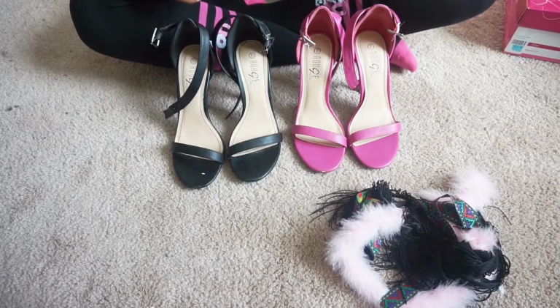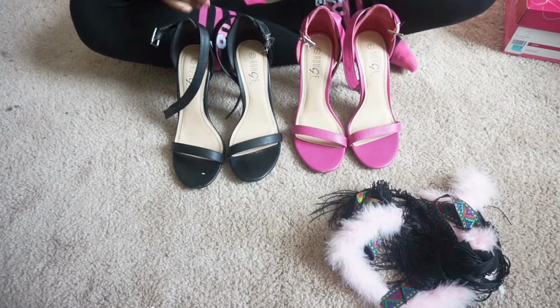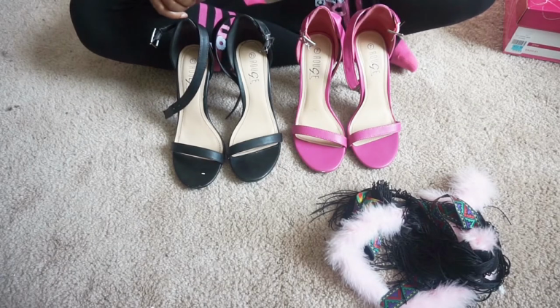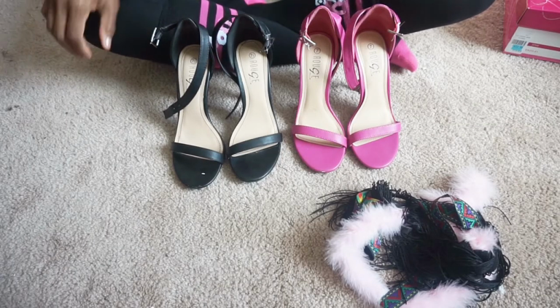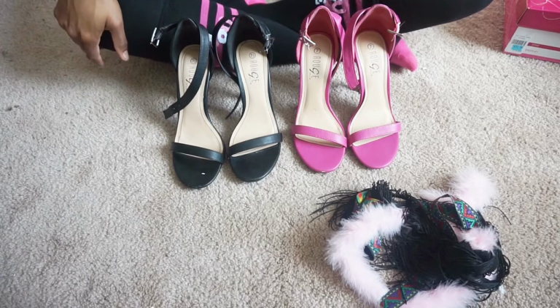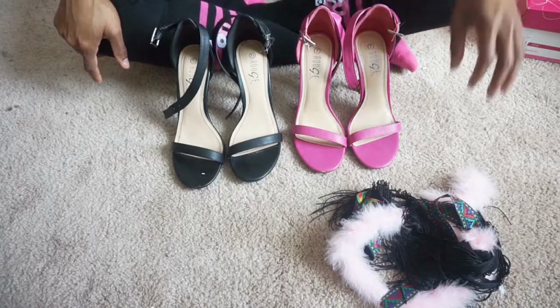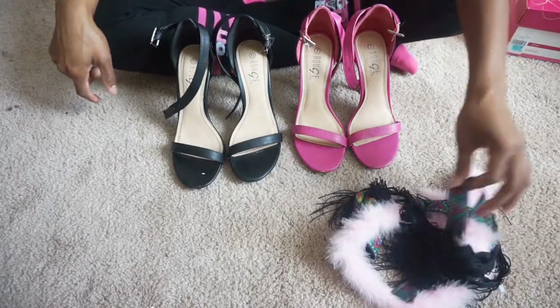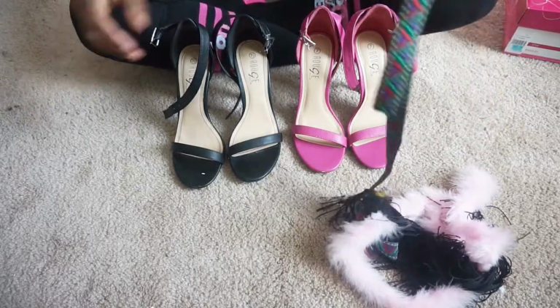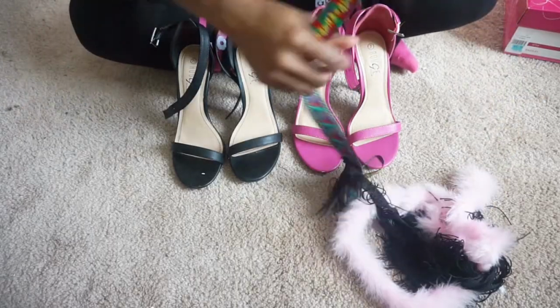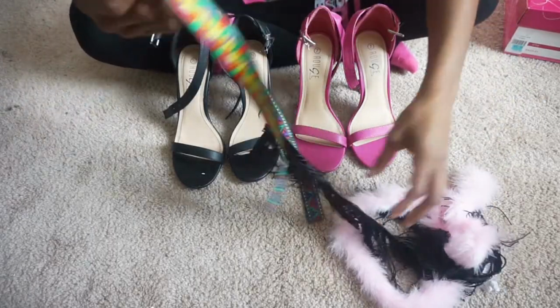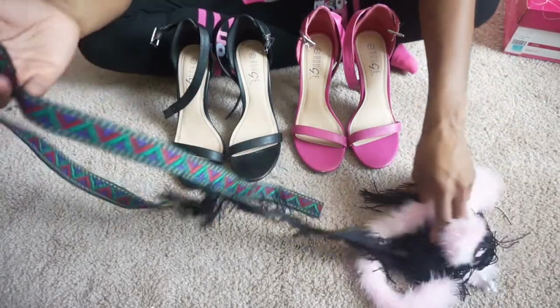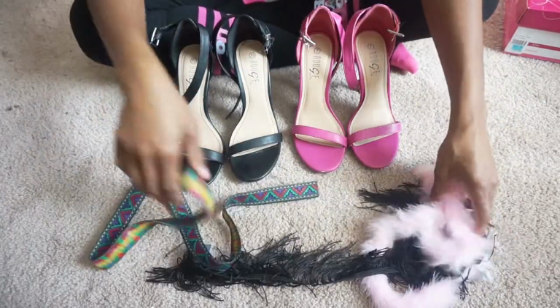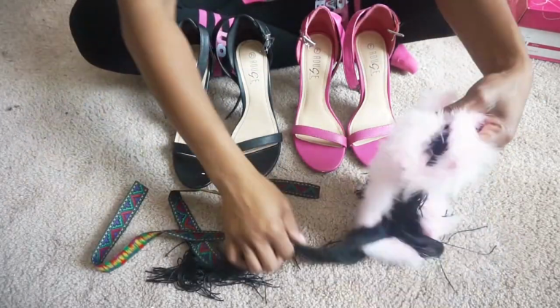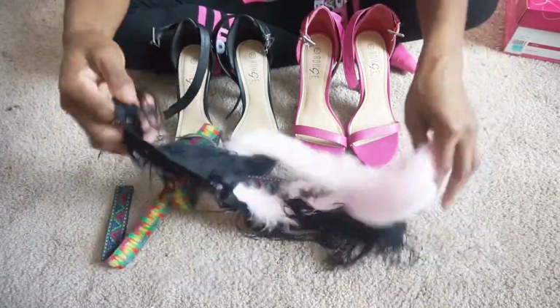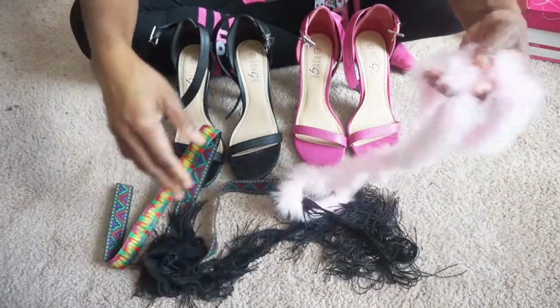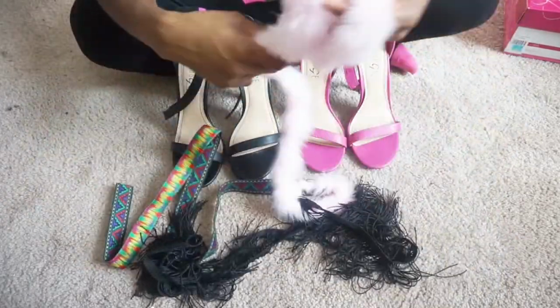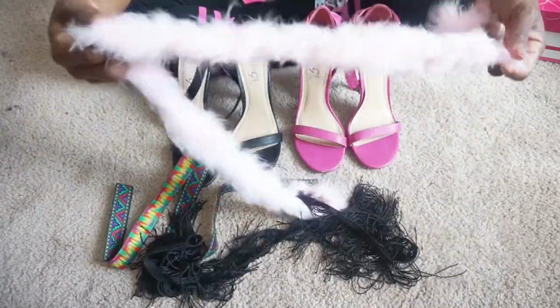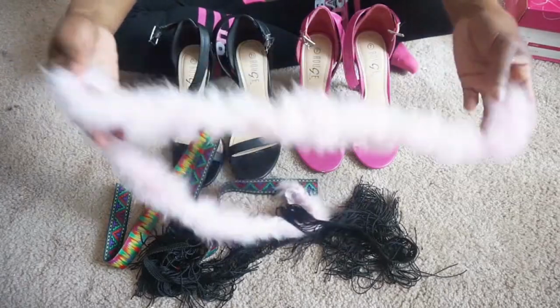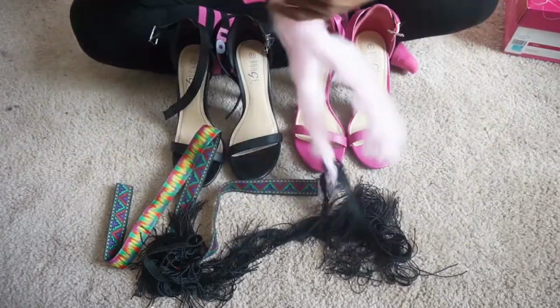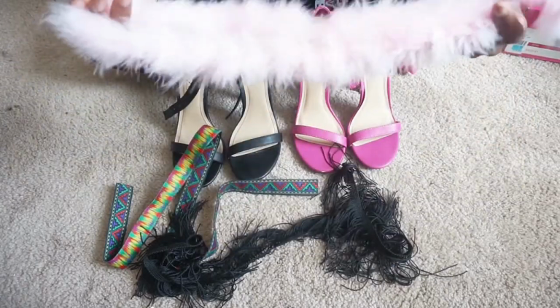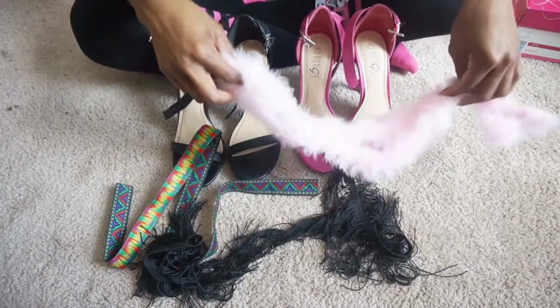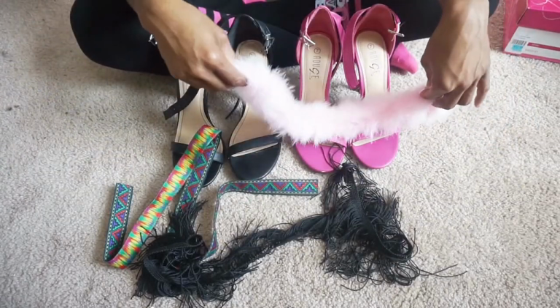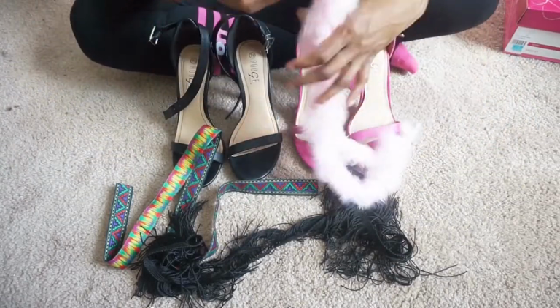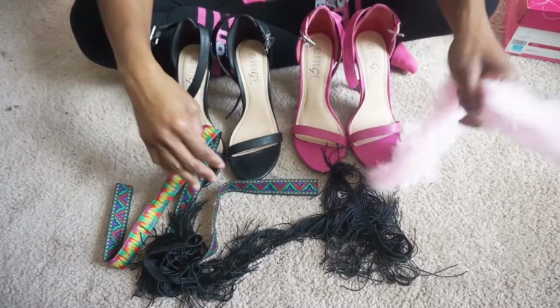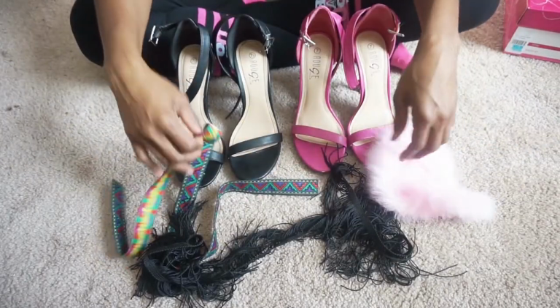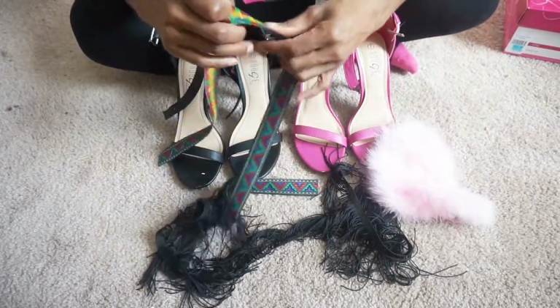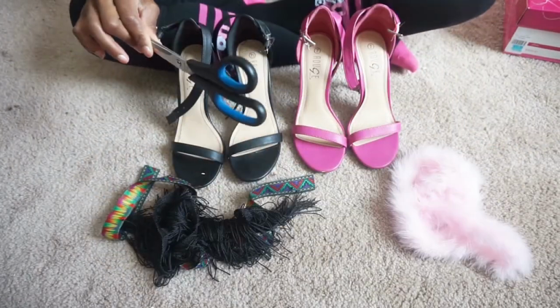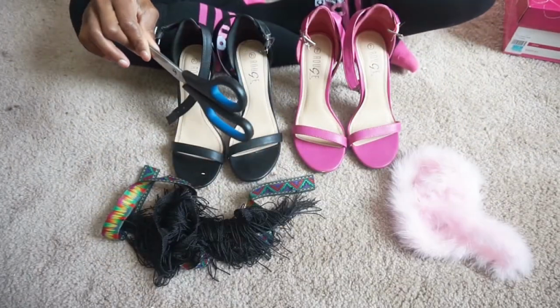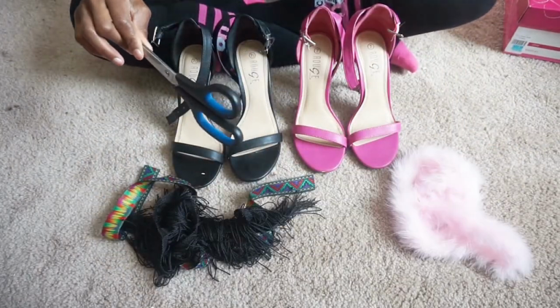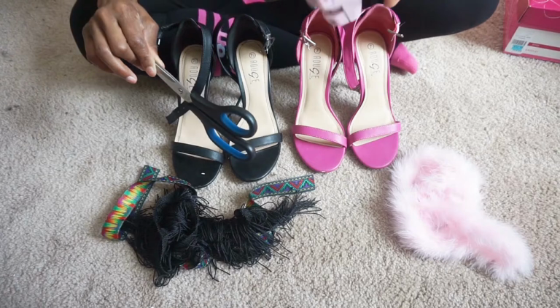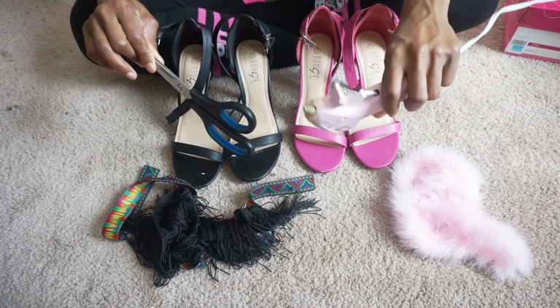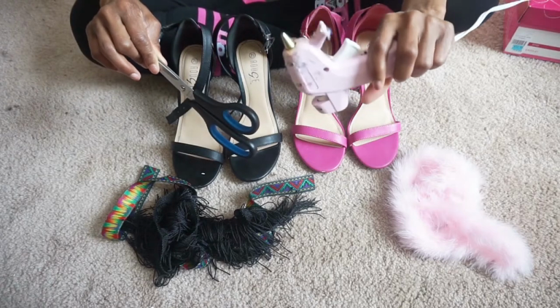For this video, you're going to need shoes, of course, and trim. I'm going to be using that tribal print trim, fringe, and the pink fur trim. You're also going to need scissors and a hot glue gun.